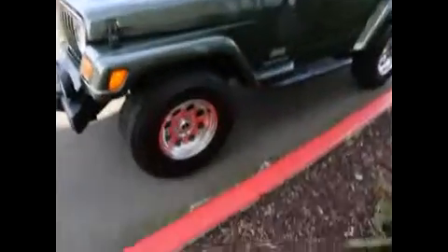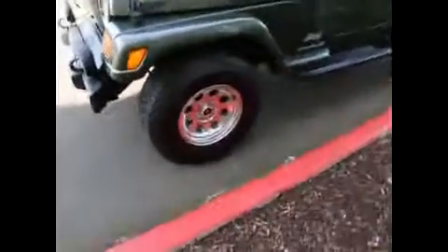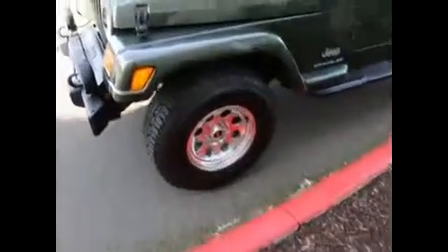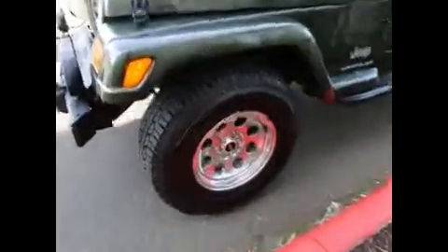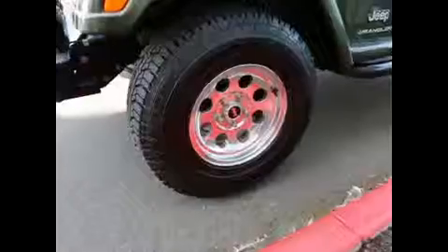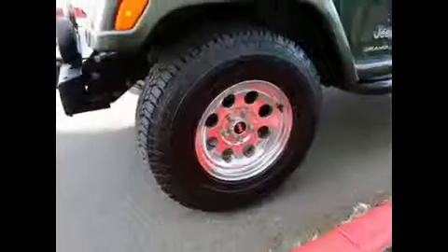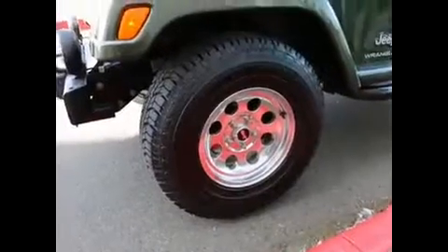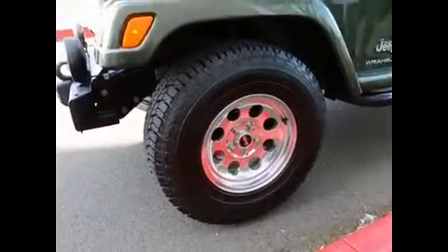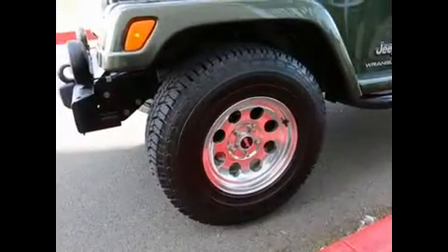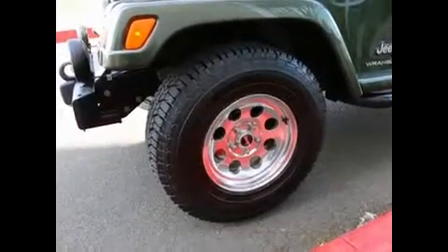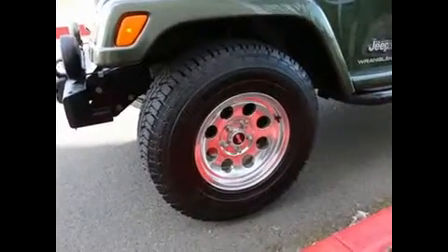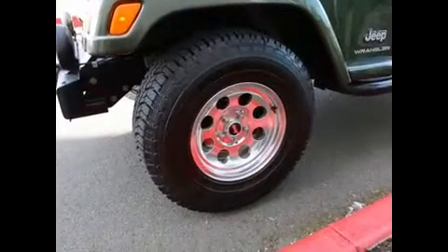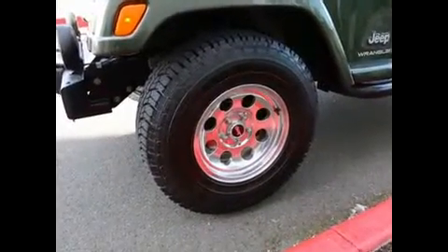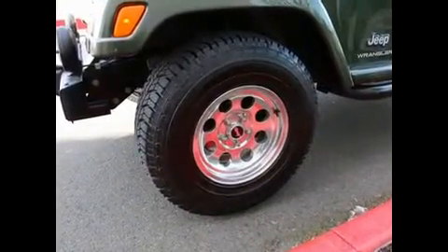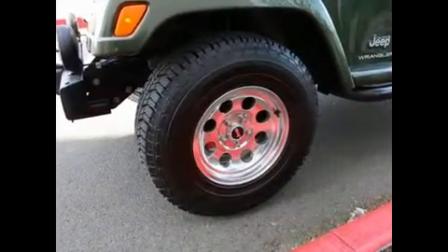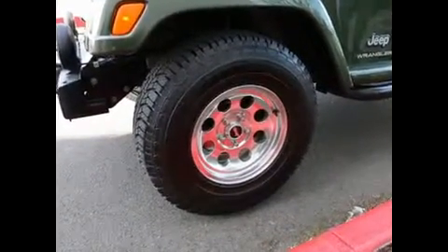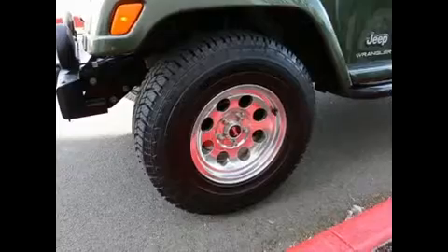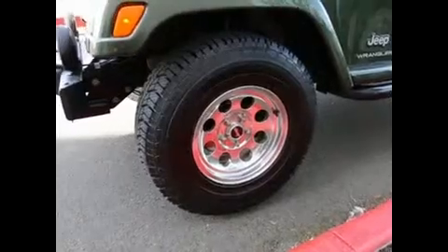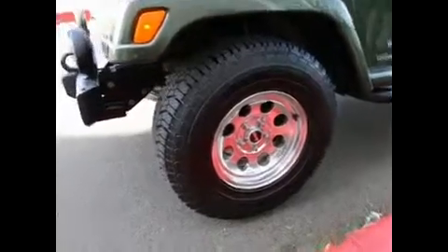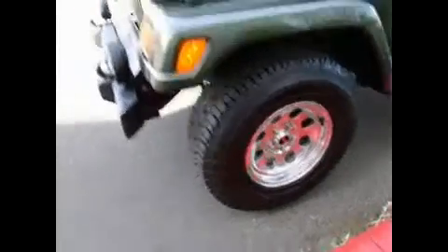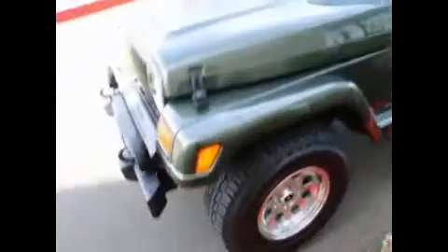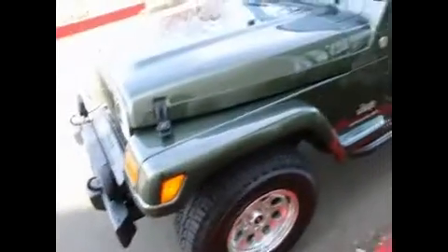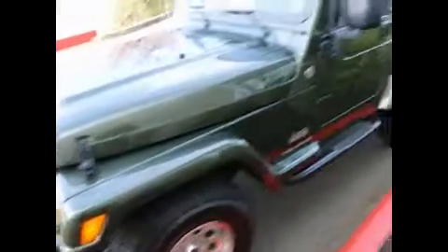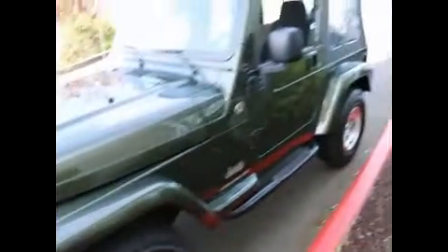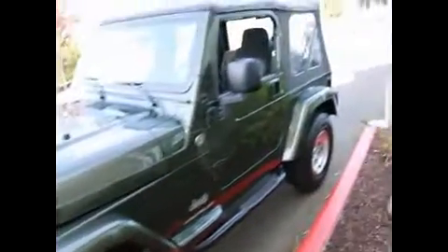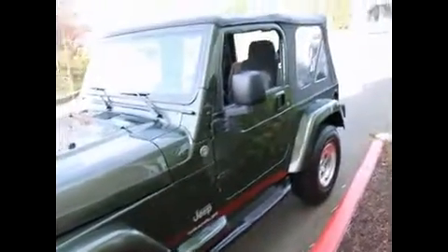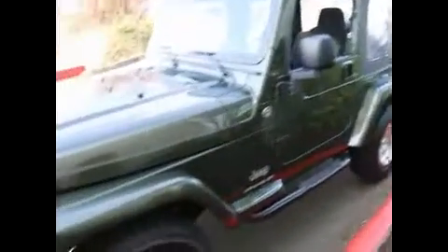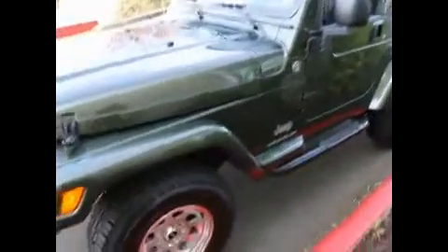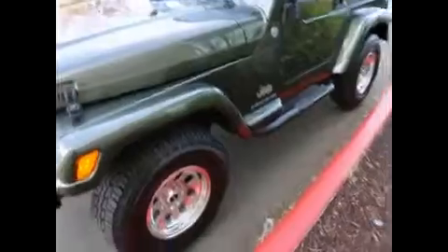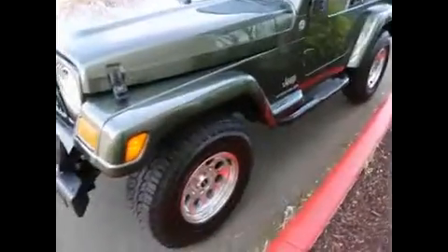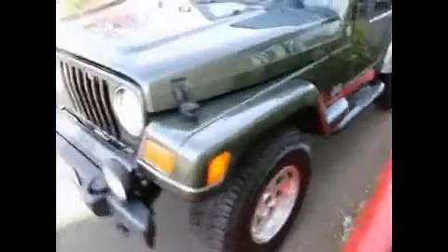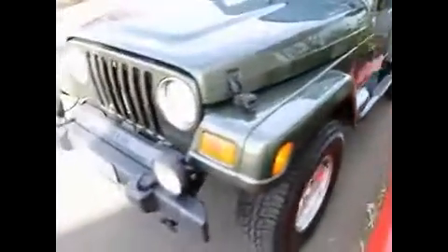It looks like it might be a 65th anniversary edition Wrangler. It has these unique wheels which I haven't usually seen stocked on Jeeps. And then it has body-colored fenders, kind of like a Sahara, so that might set it apart from a regular X model.